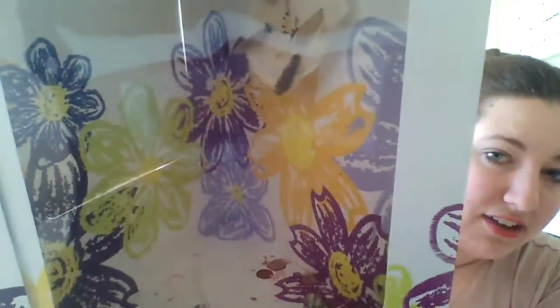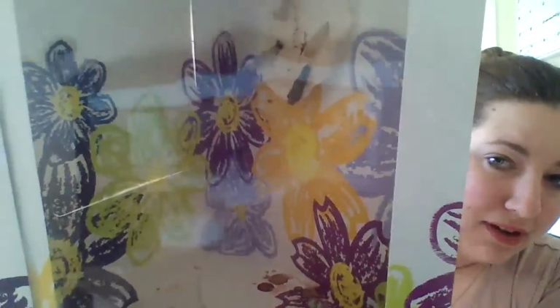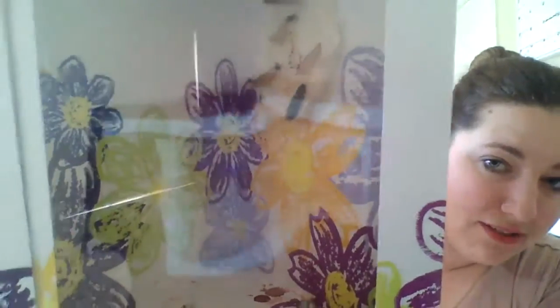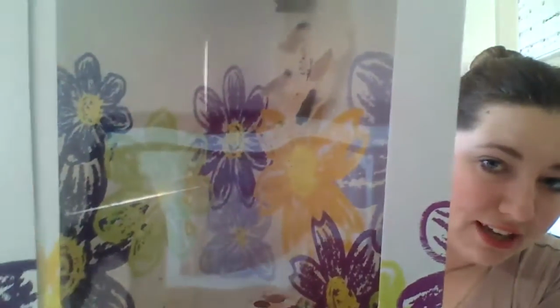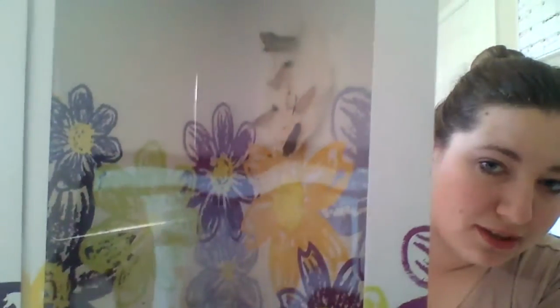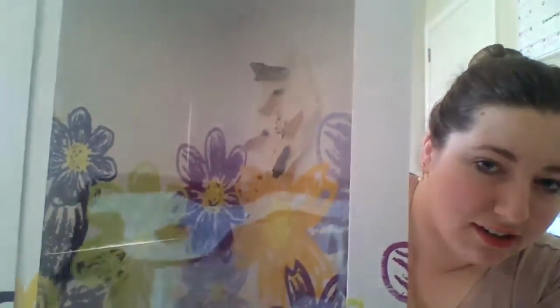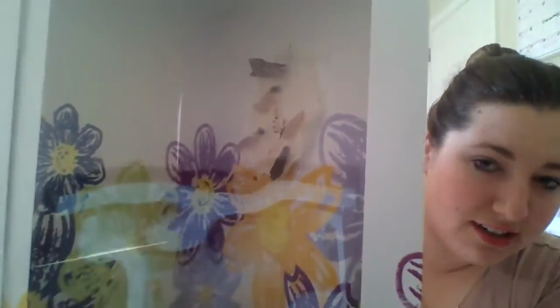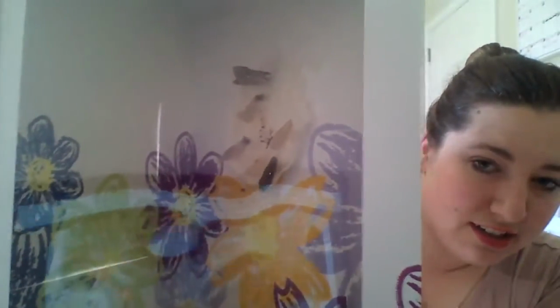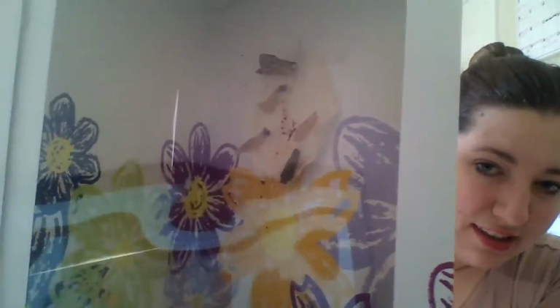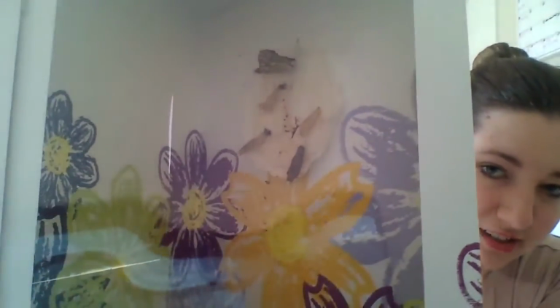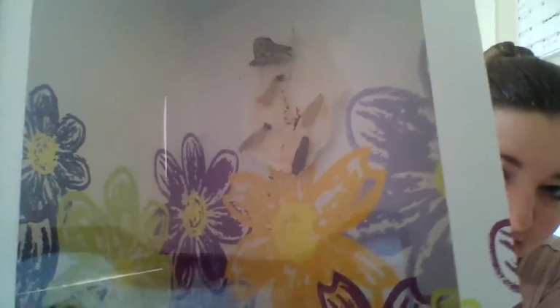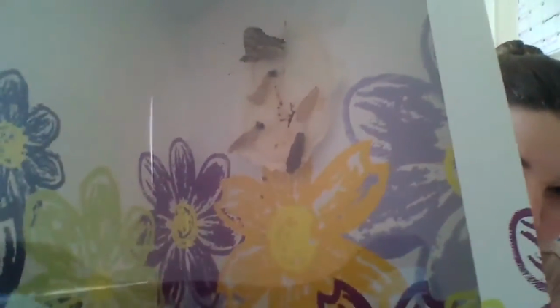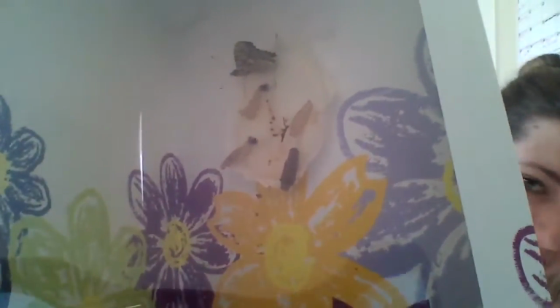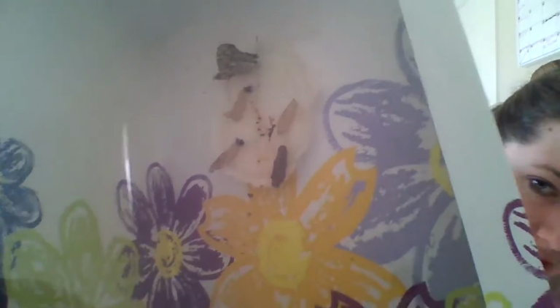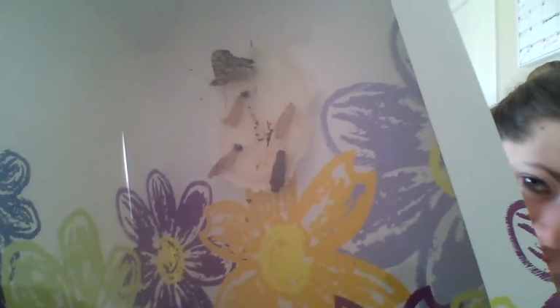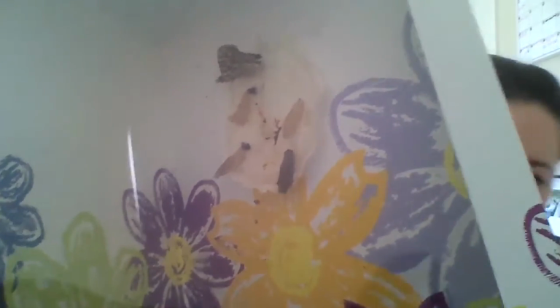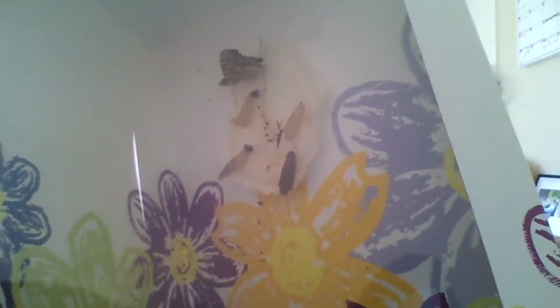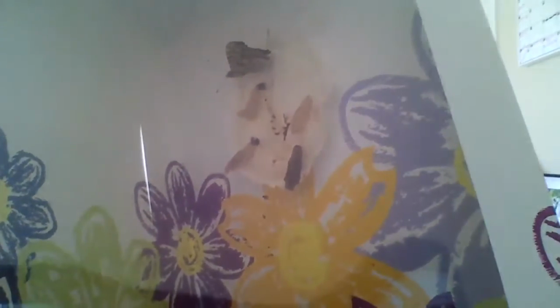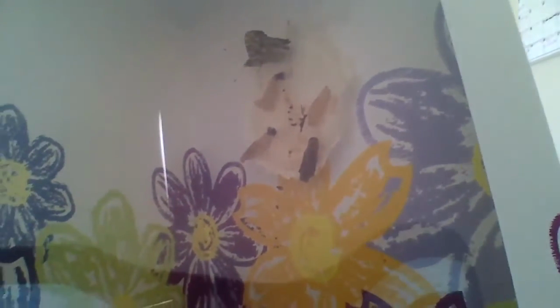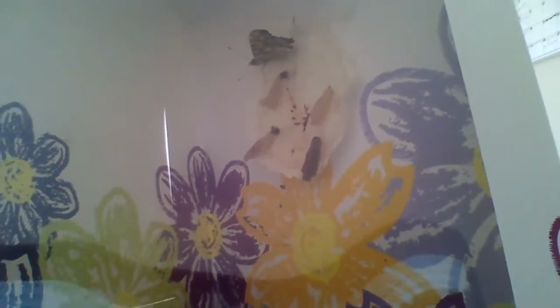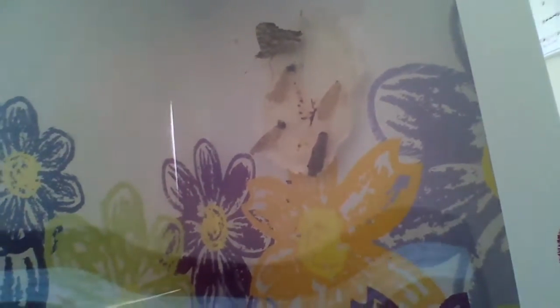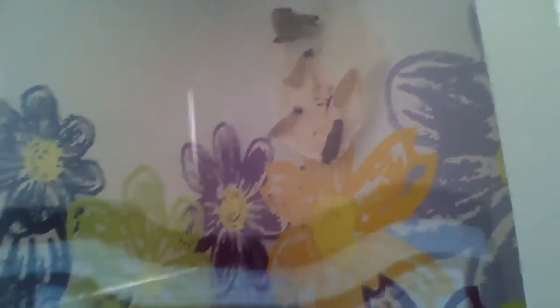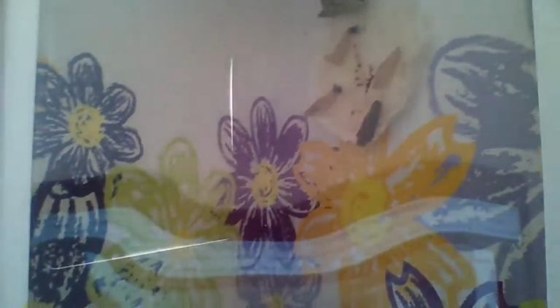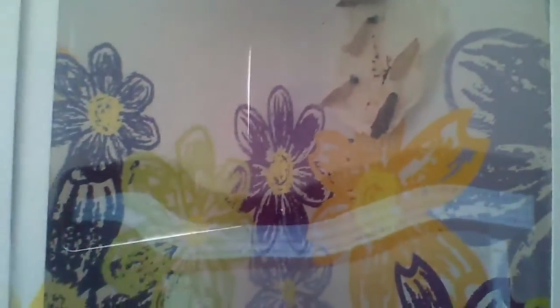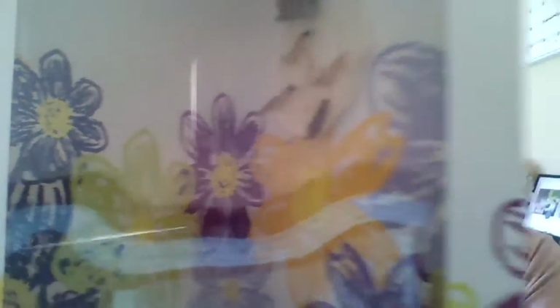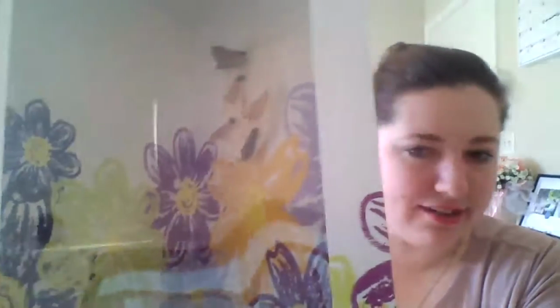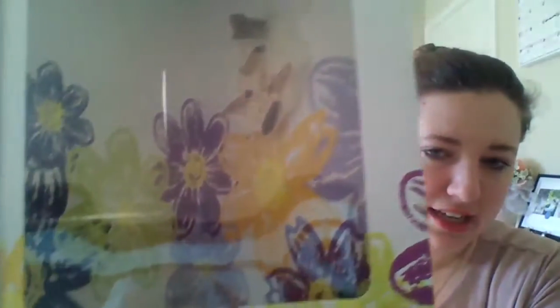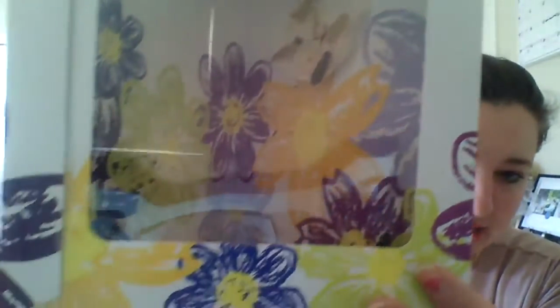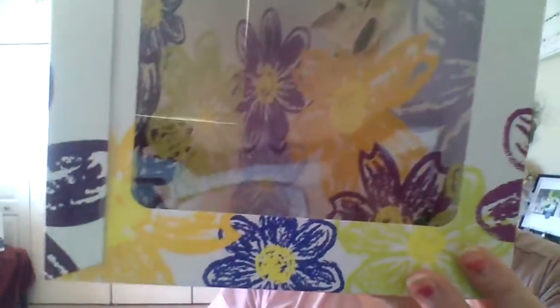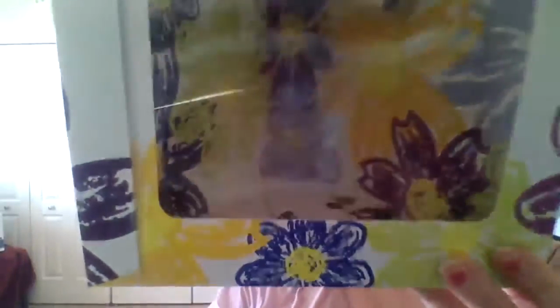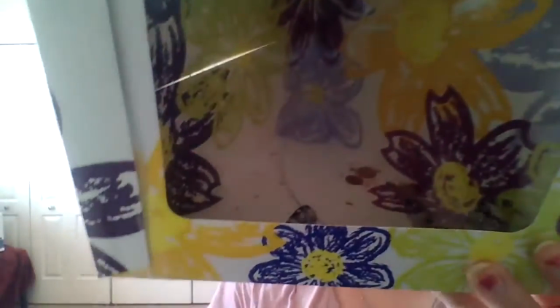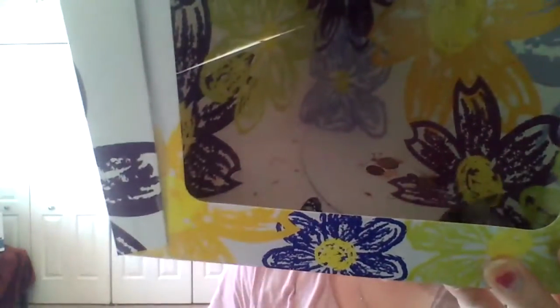Our butterfly that was hanging out up here — that's the underside of her wing, or his wing. They're not as colorful when the wings are closed up. The color is on the inside of the wings when they flap.